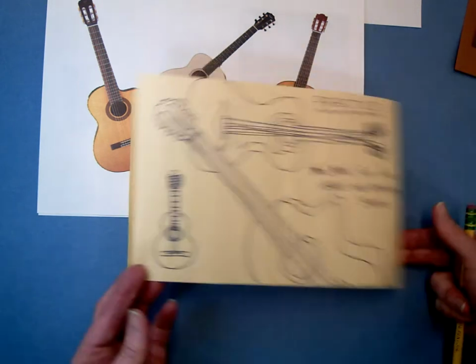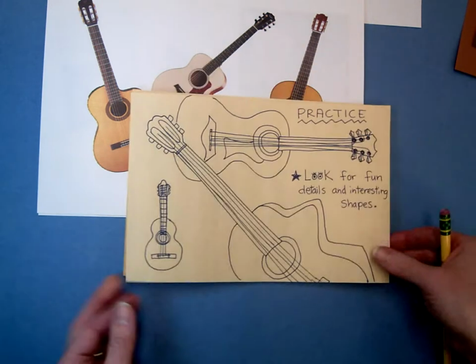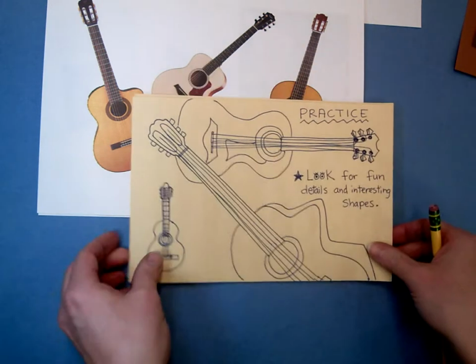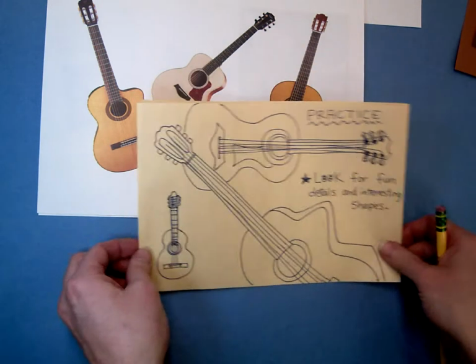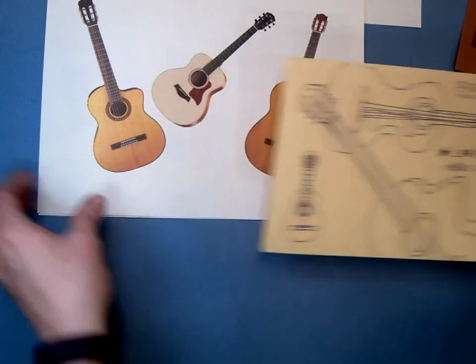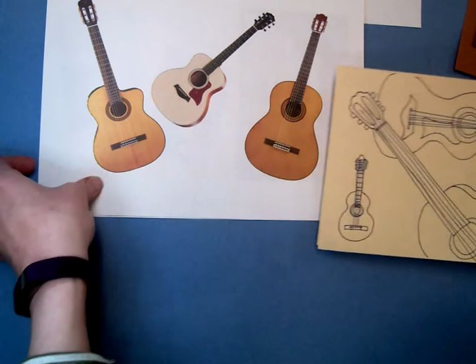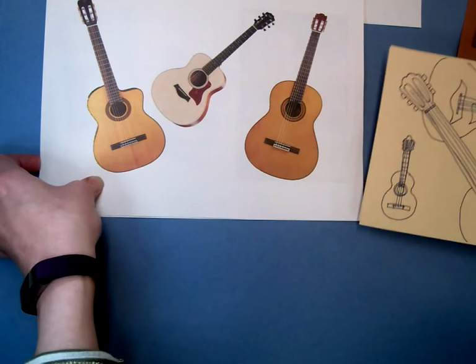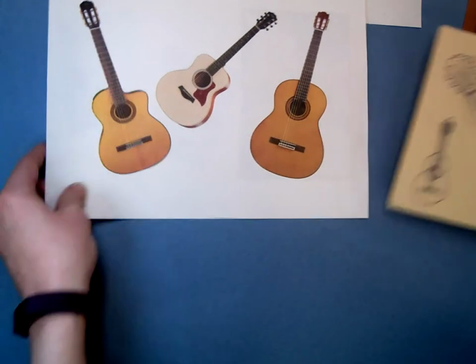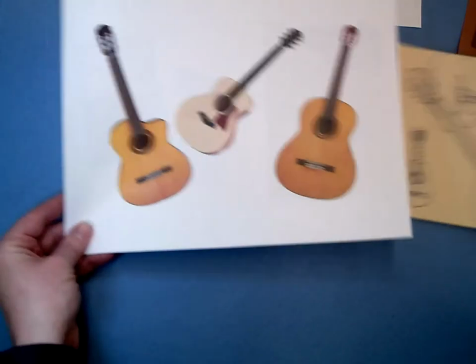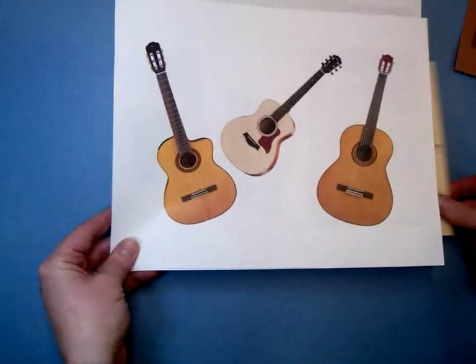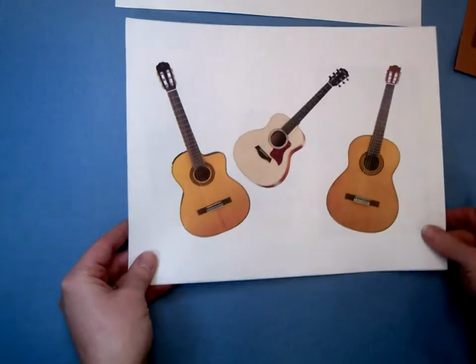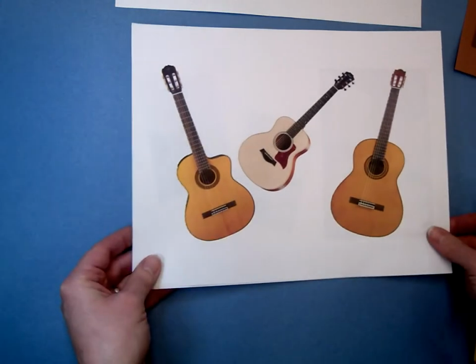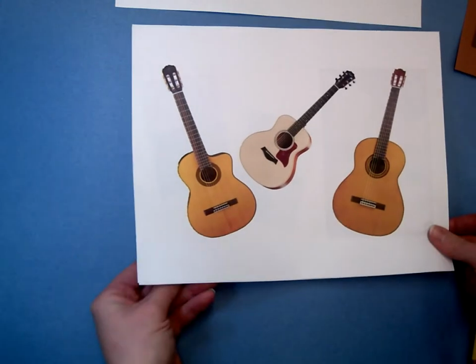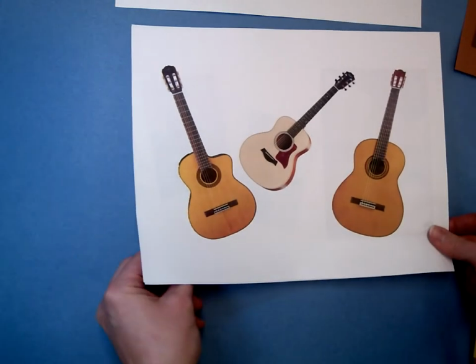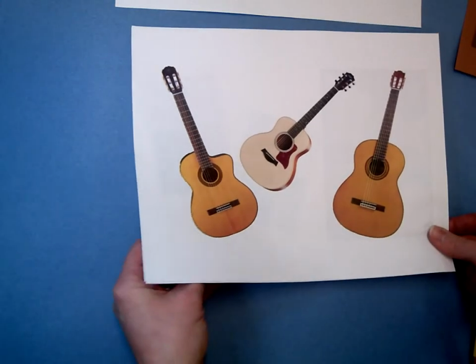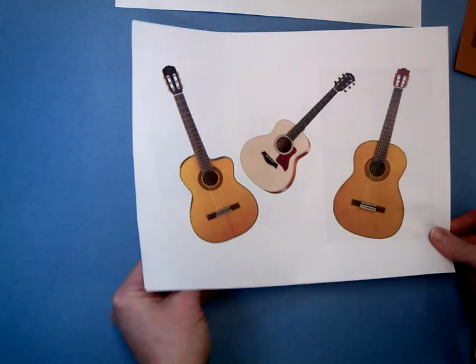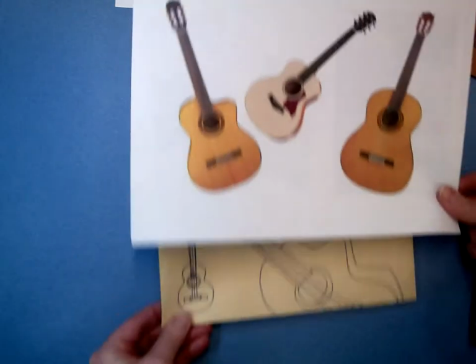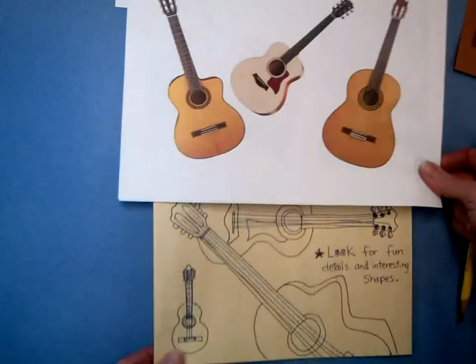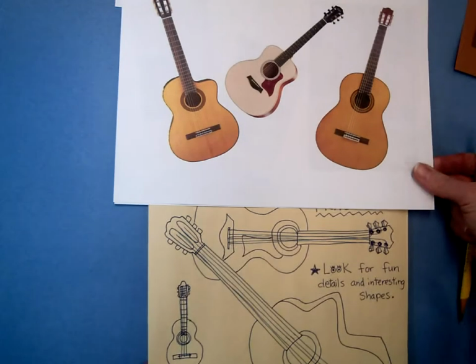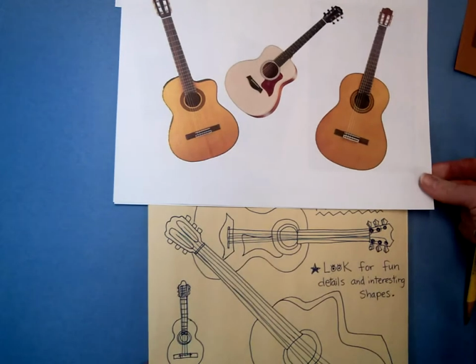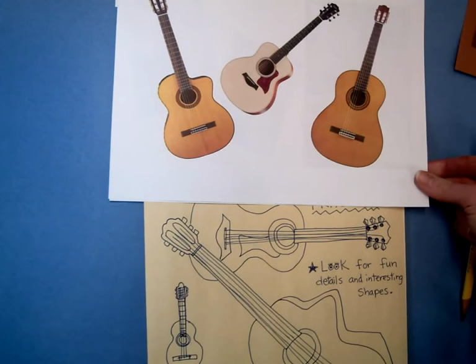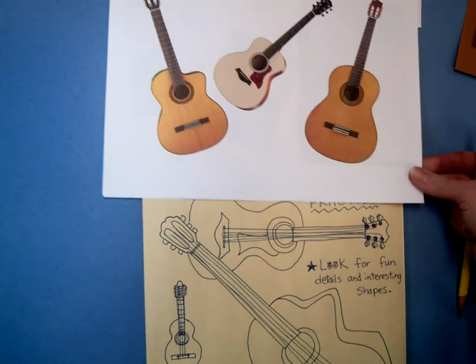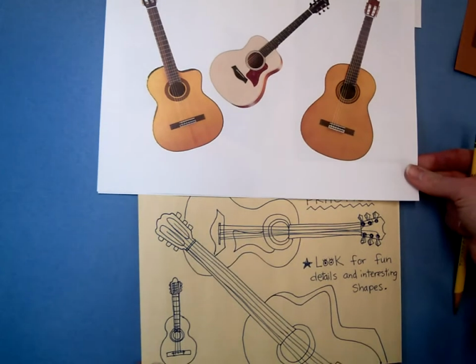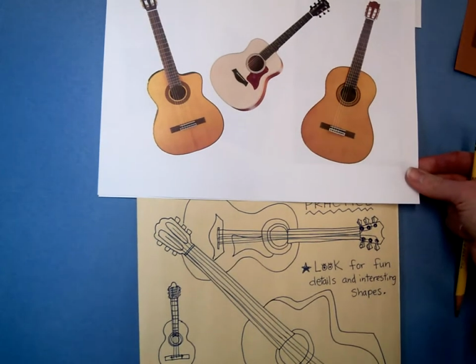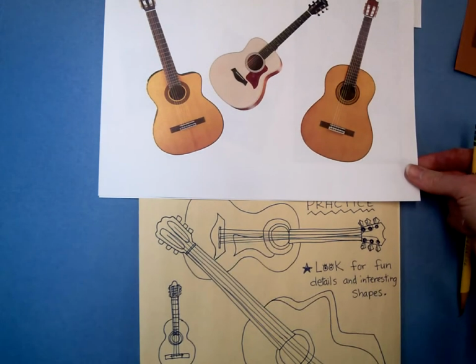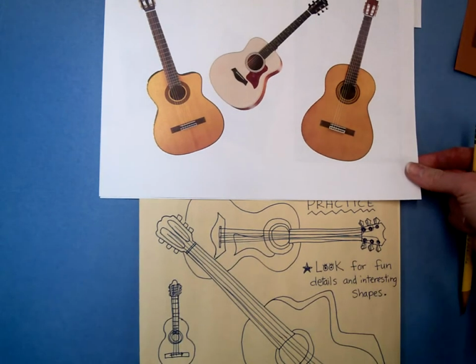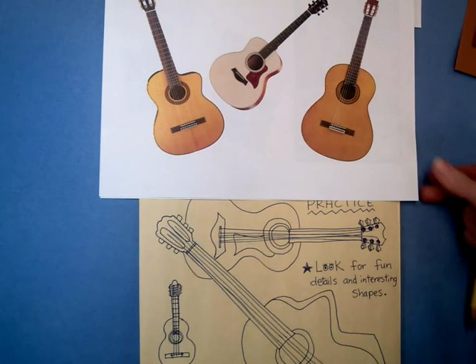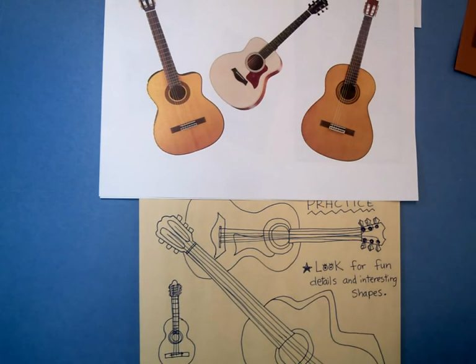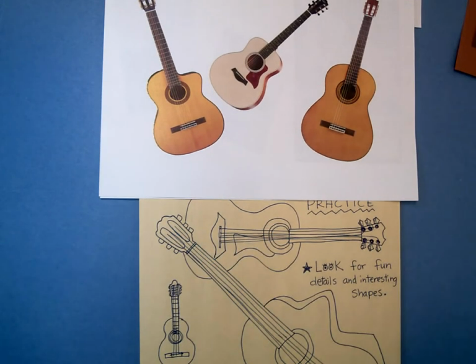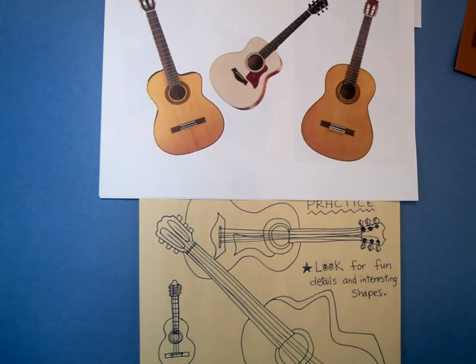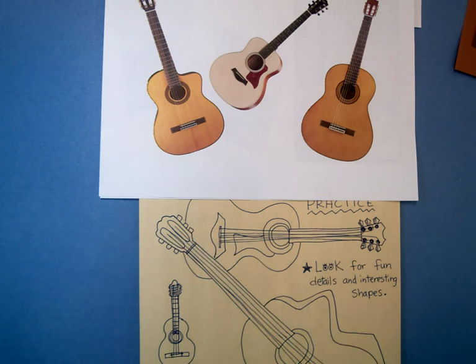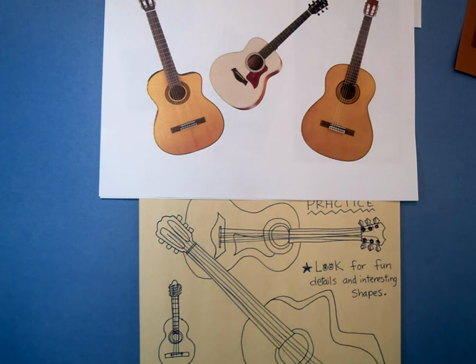At this point I'm going to be pausing the video. These guitars are going to be visible for you and I'll put my drawings here as well so you can use those as a guide for how you can practice your own guitars.